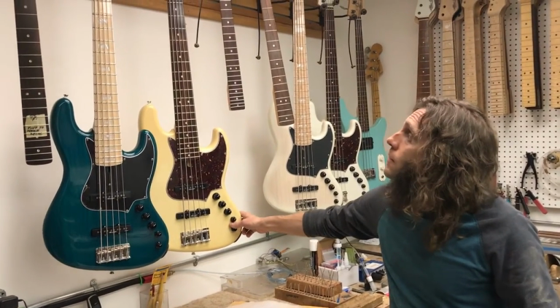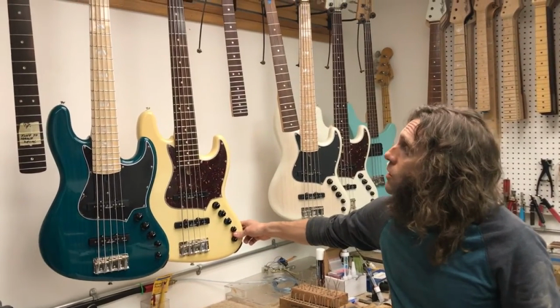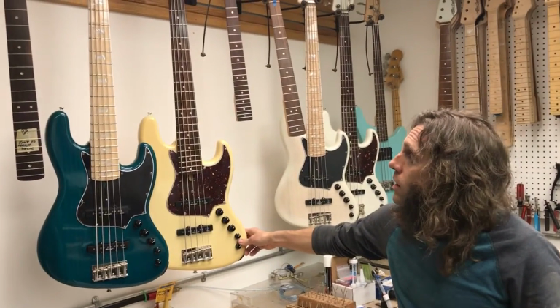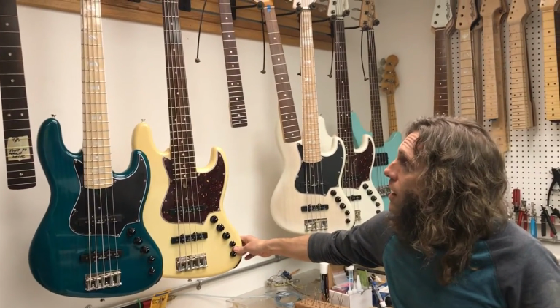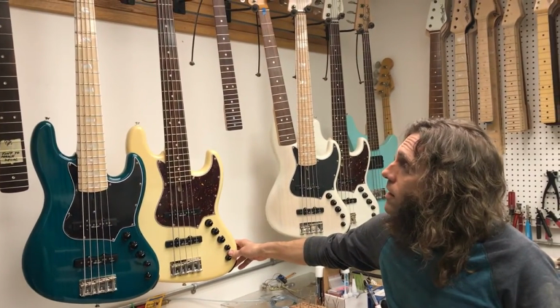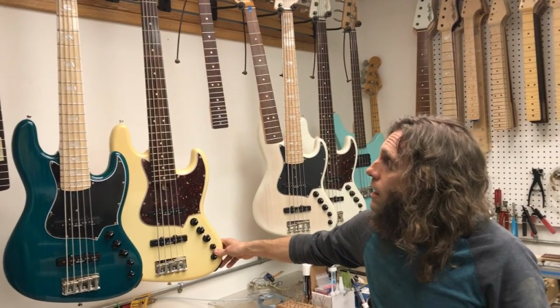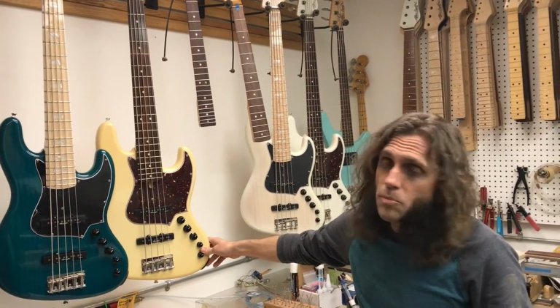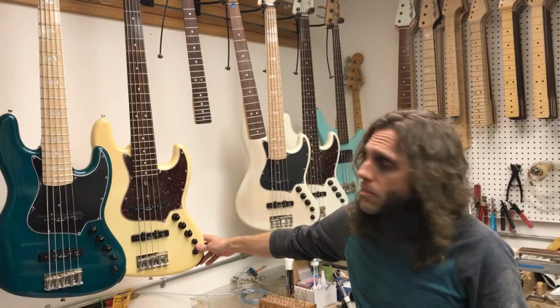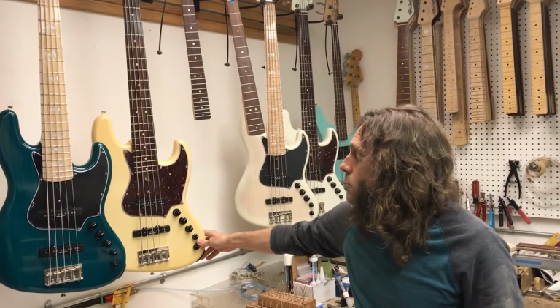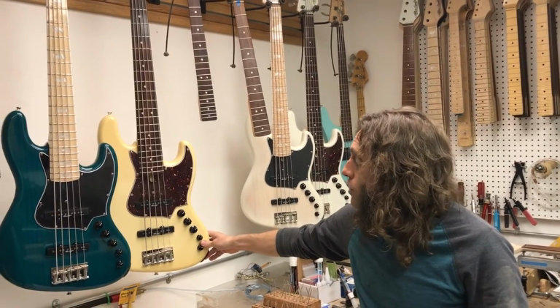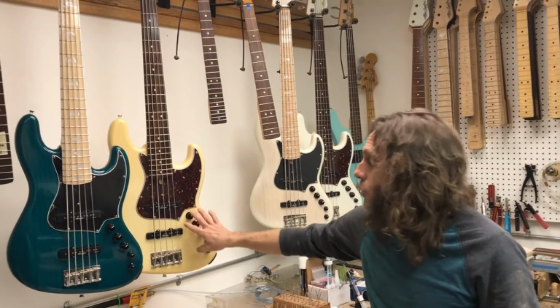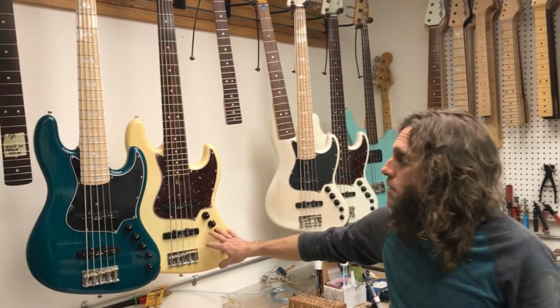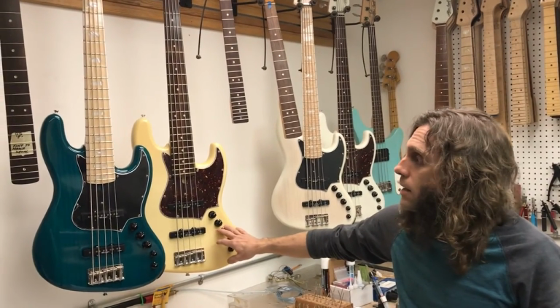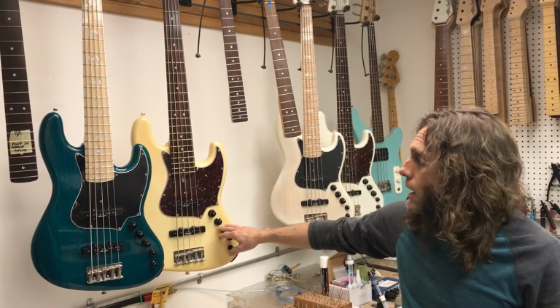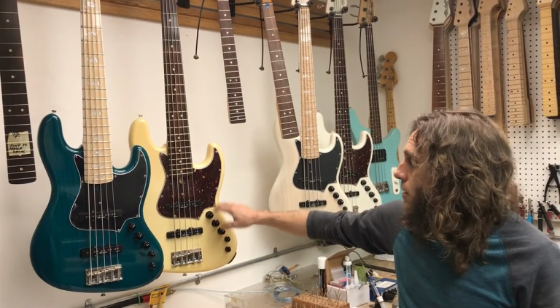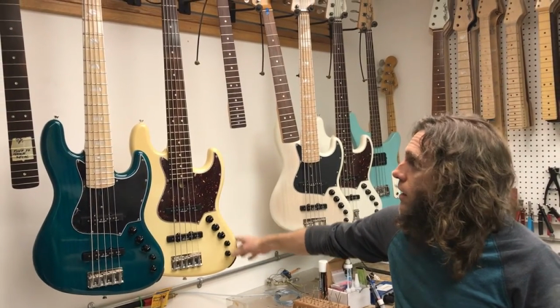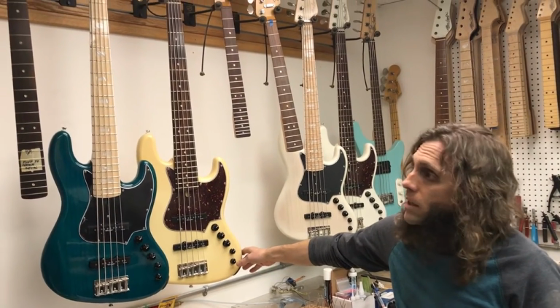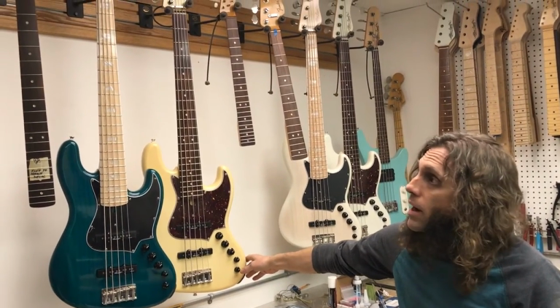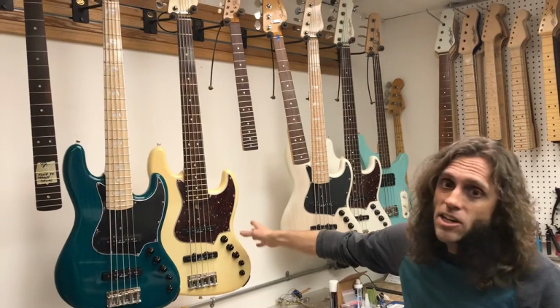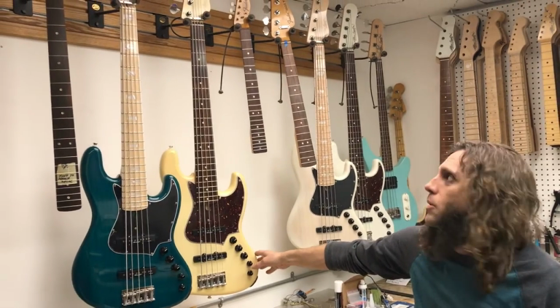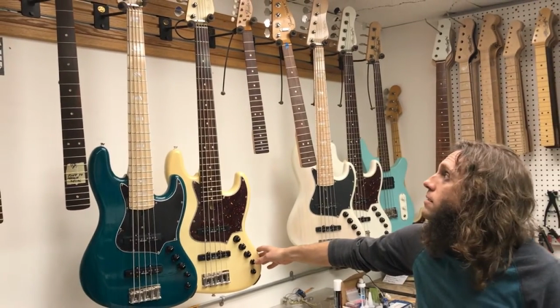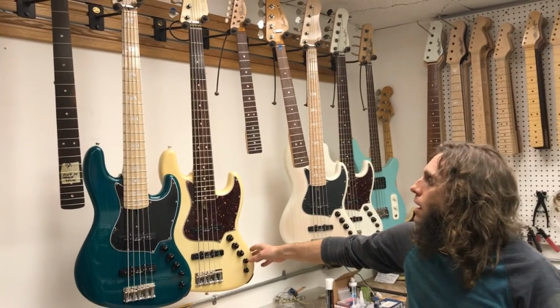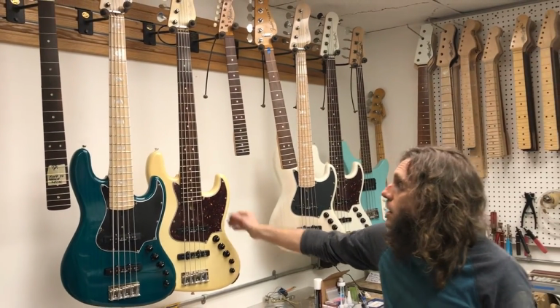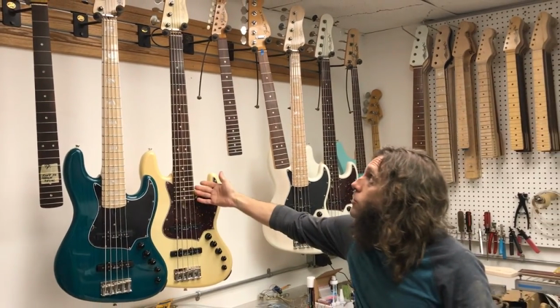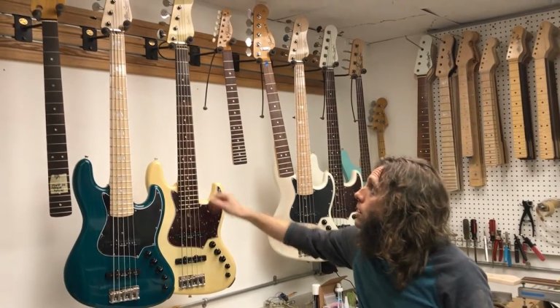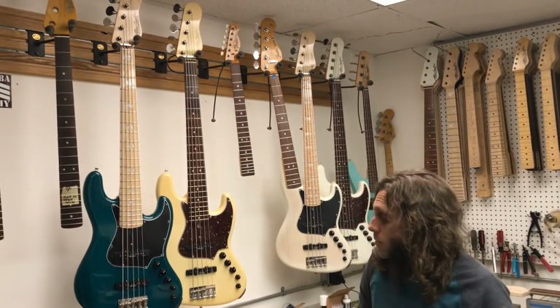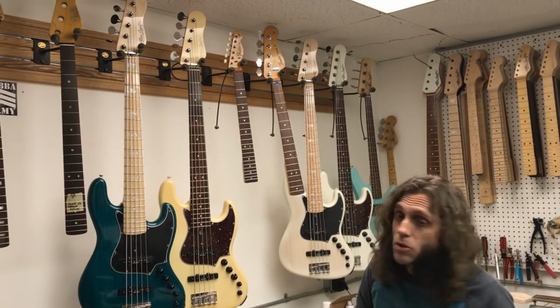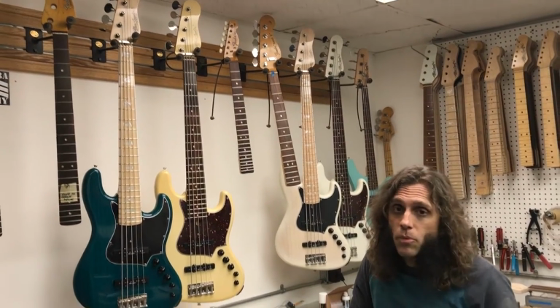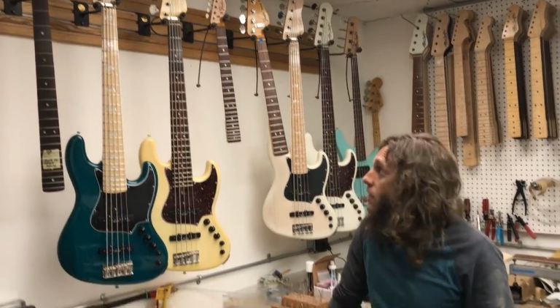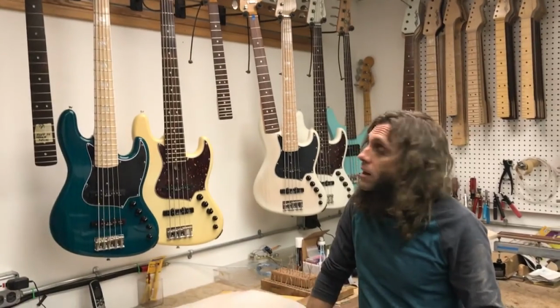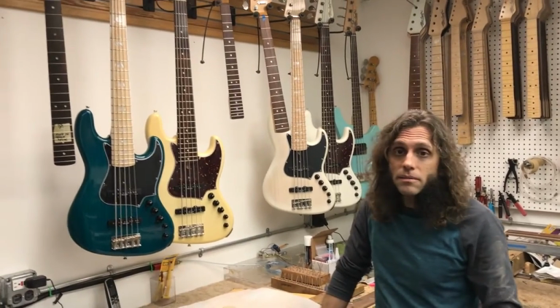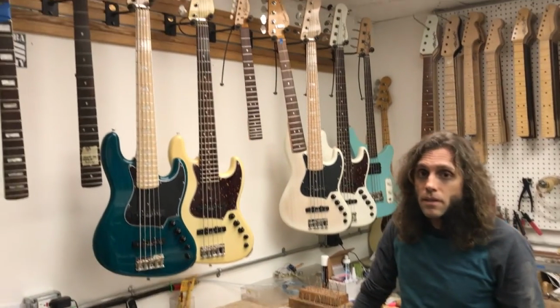This is also an LG5 Classic Supreme that Duck's bringing over. It's actually a one piece body but Duck wanted it in Olympic white and aged Olympic white. It's got a beautiful Brazilian rosewood fingerboard. I think you're all going to love it.